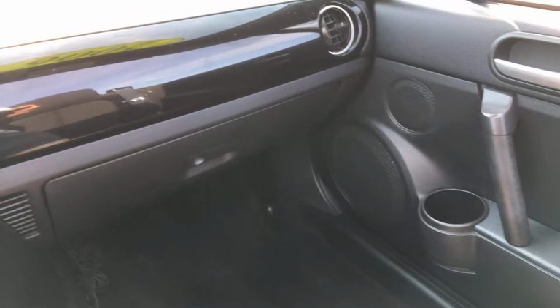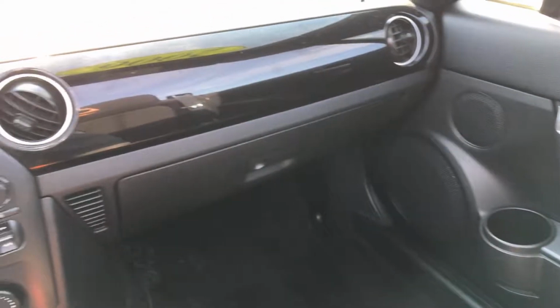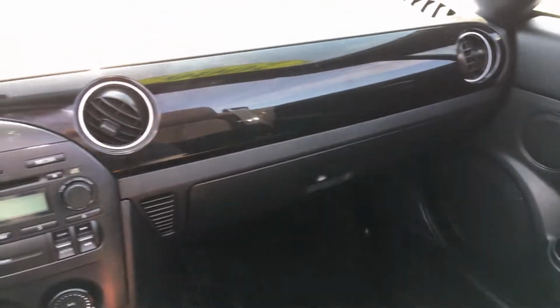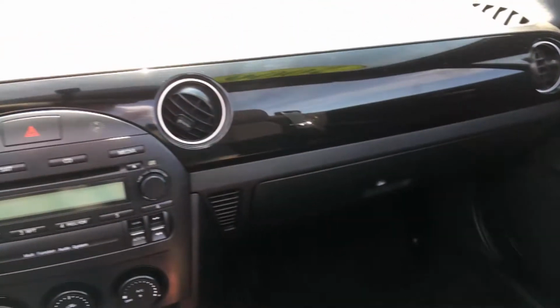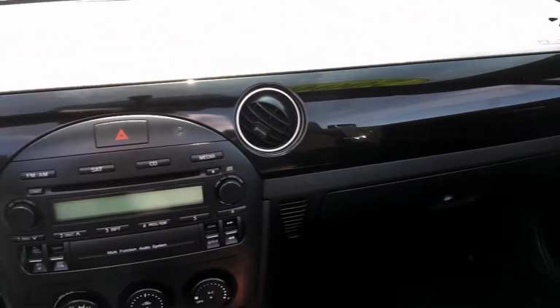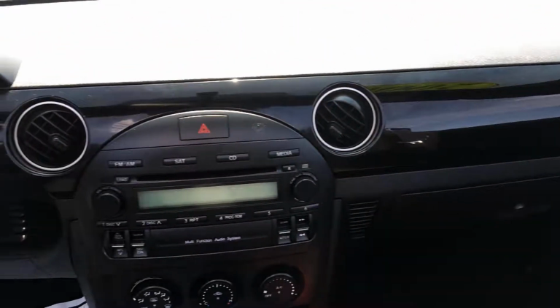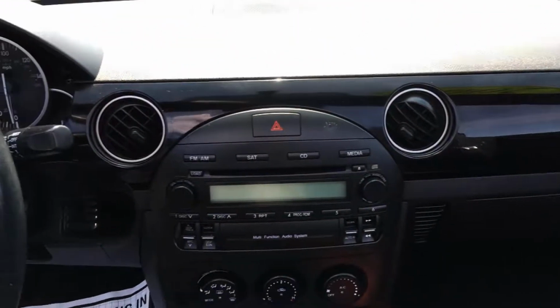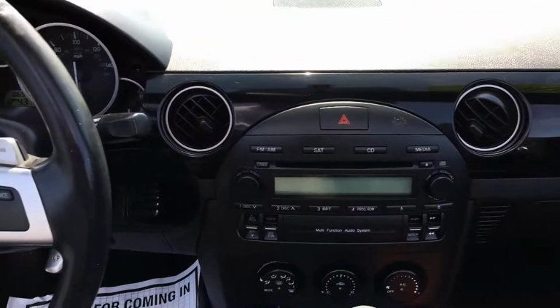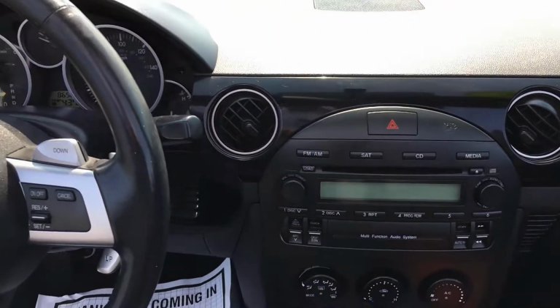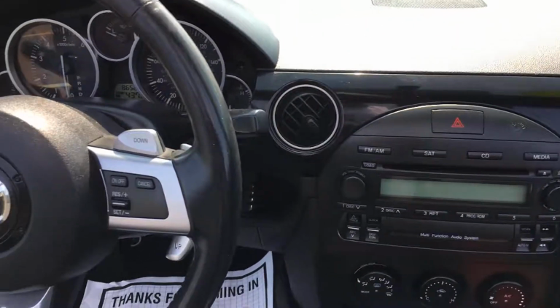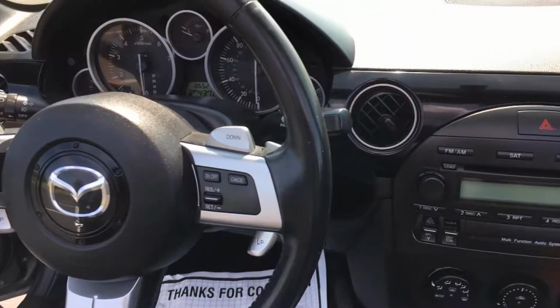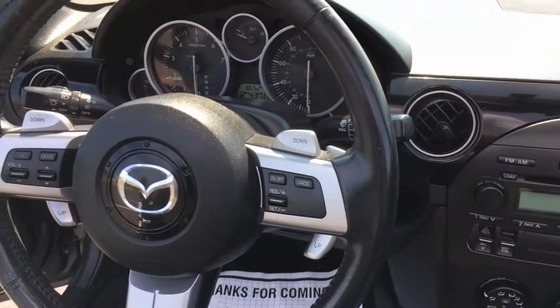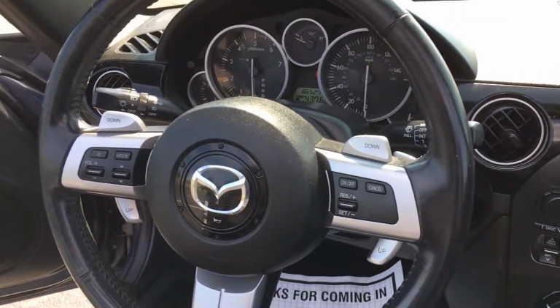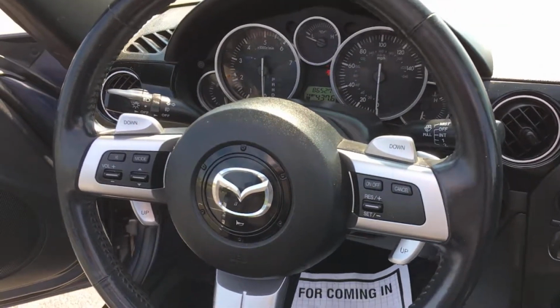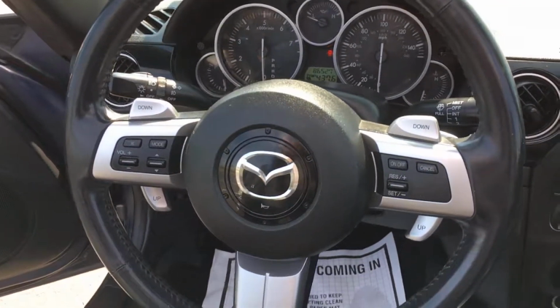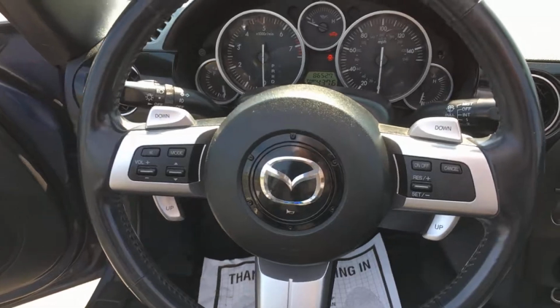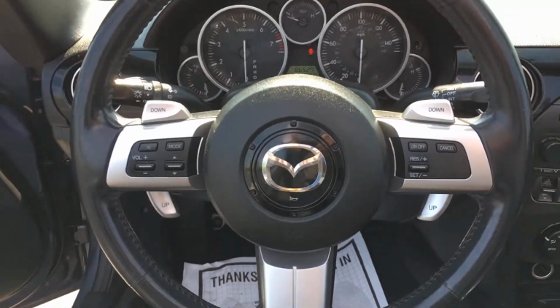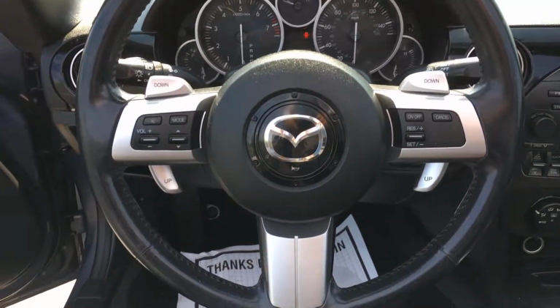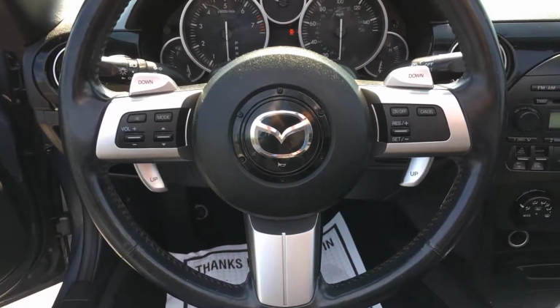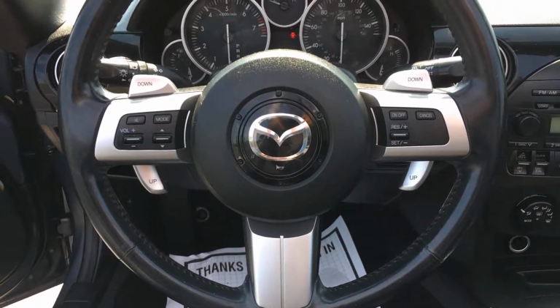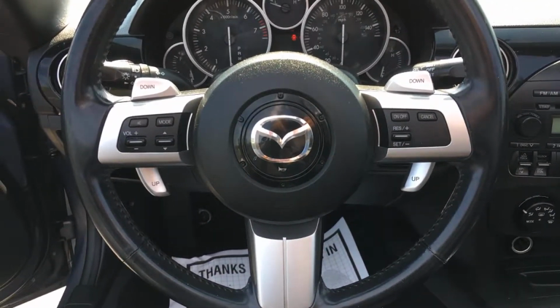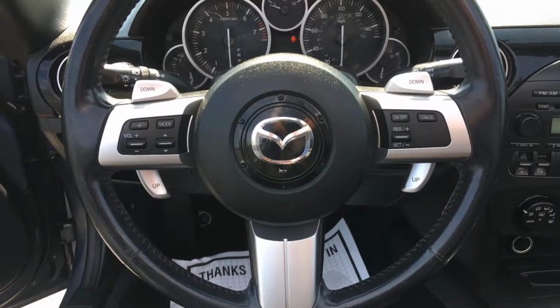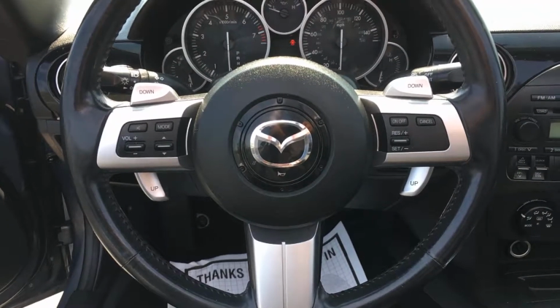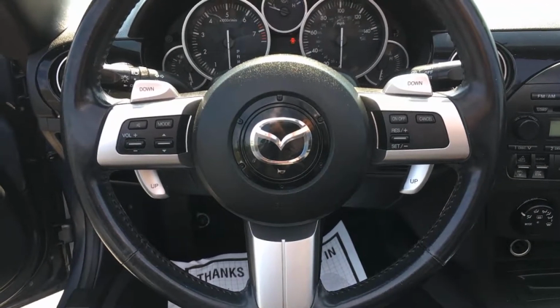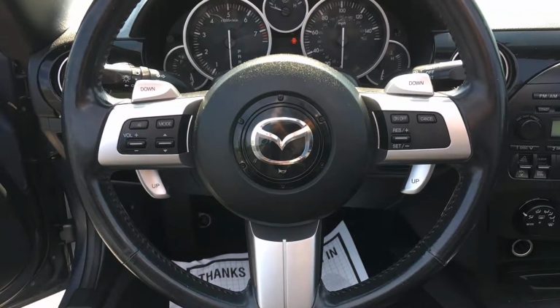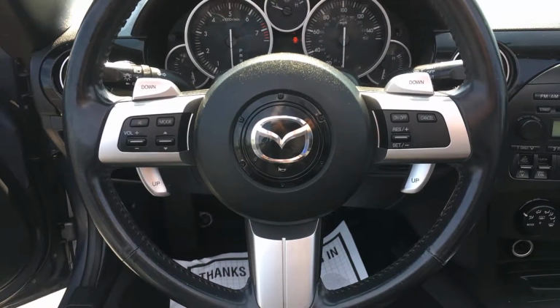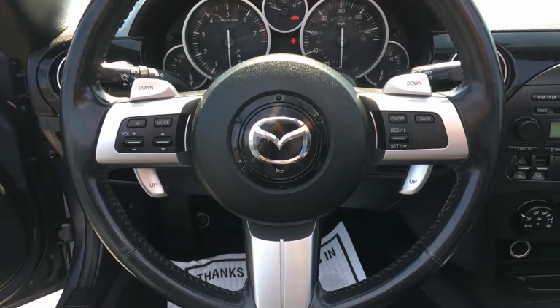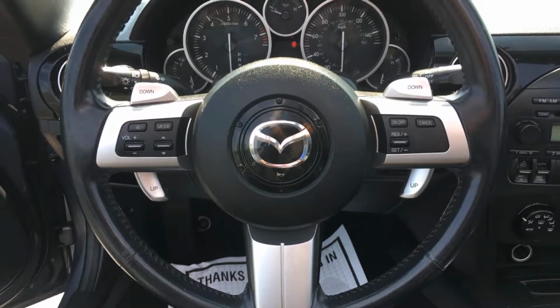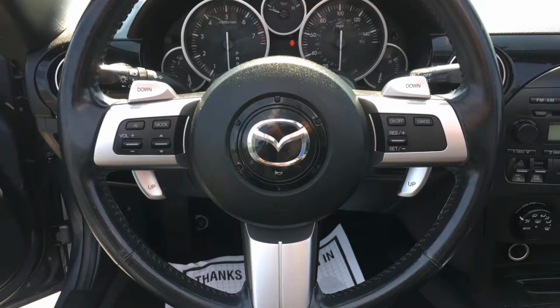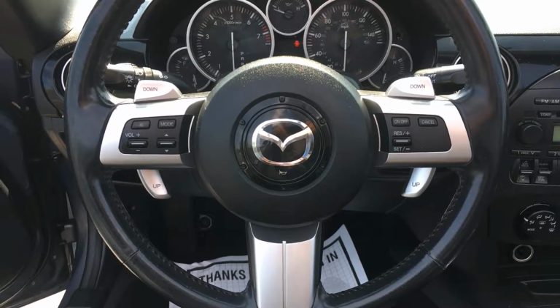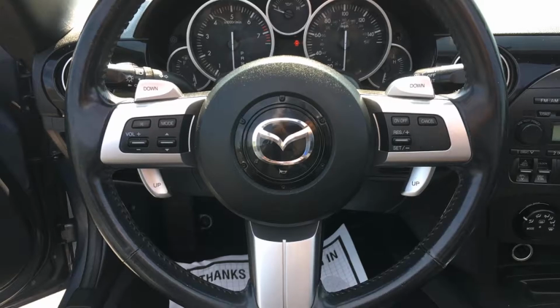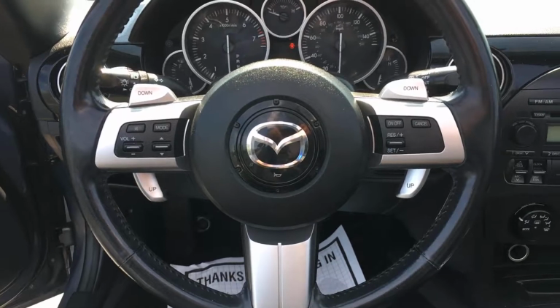You have power locks and windows in here, manual seats, and then over on your steering wheel you do have the paddle shifters and volume controls on the left and cruise control on the right.